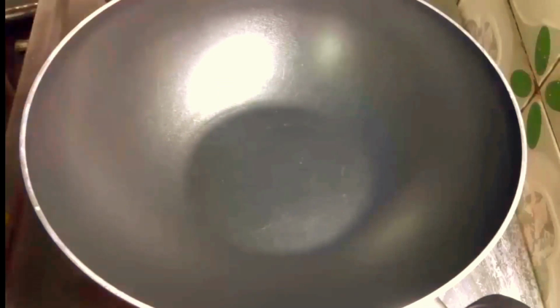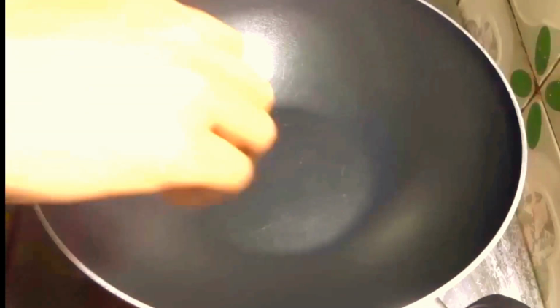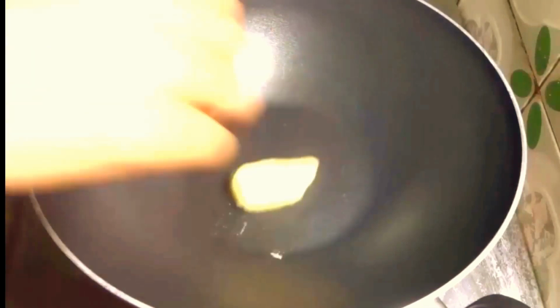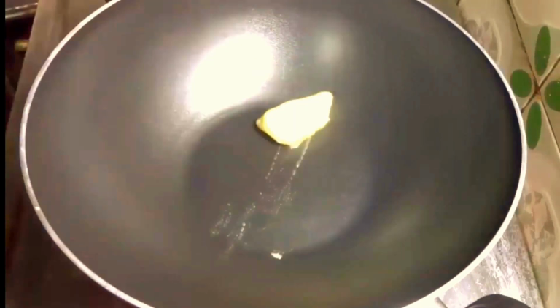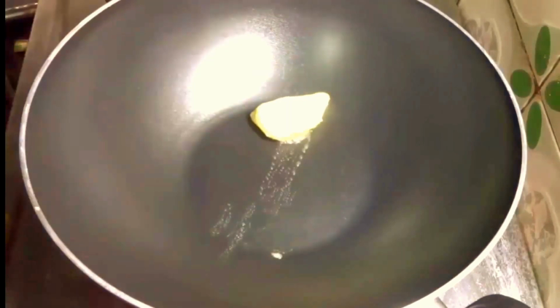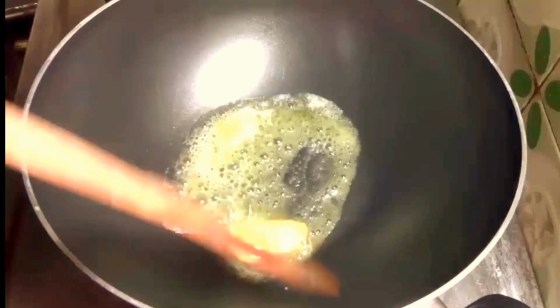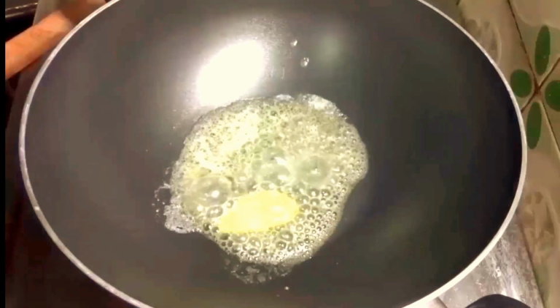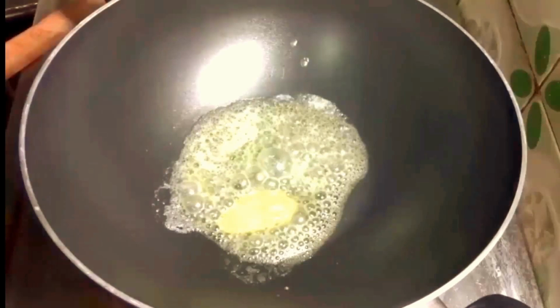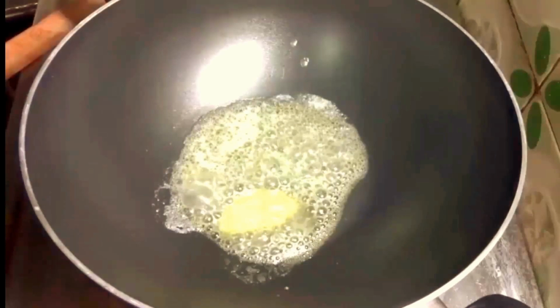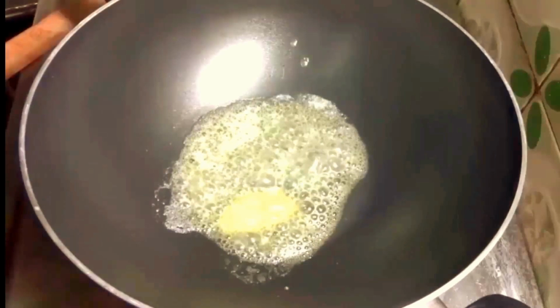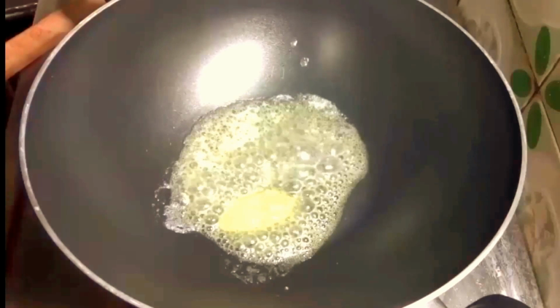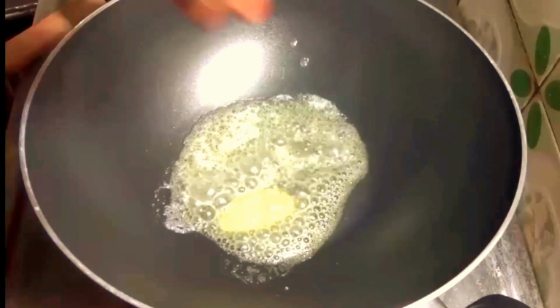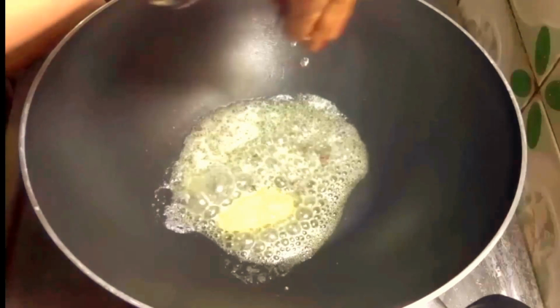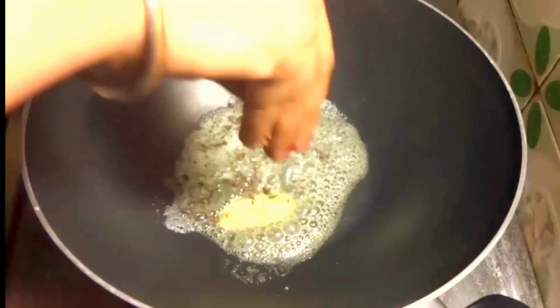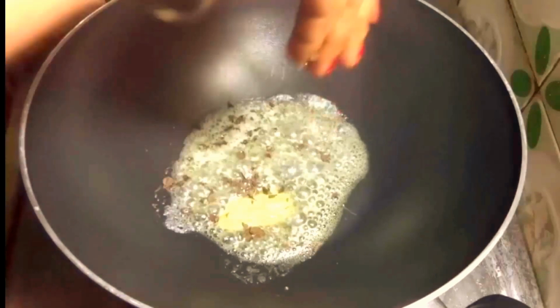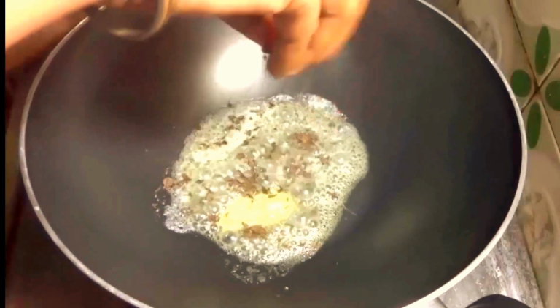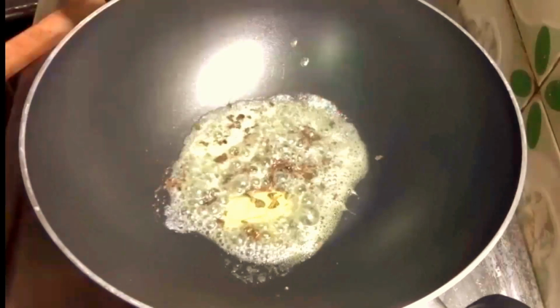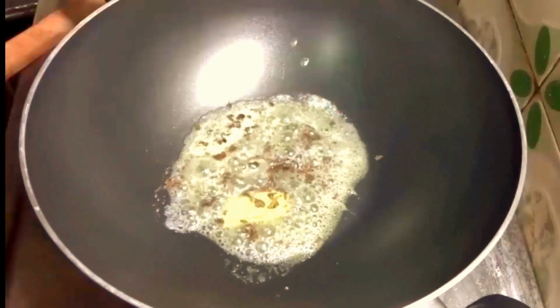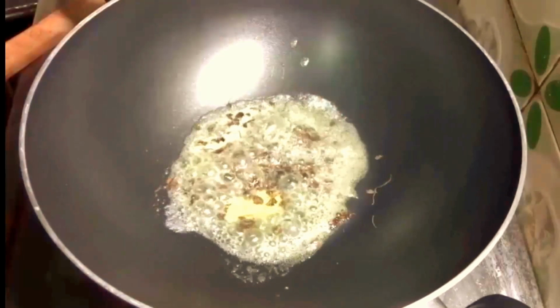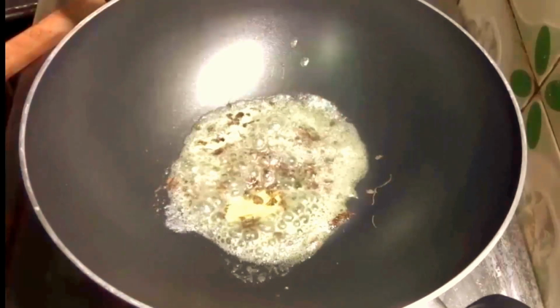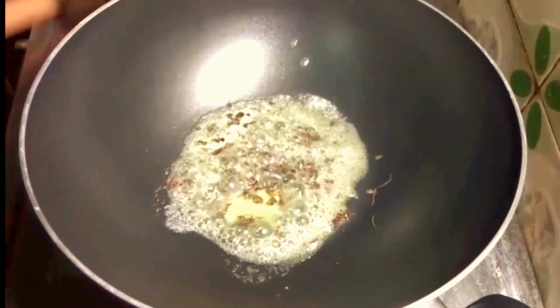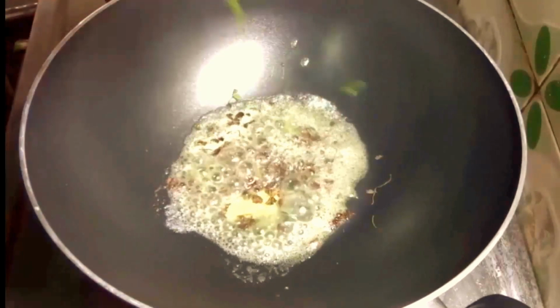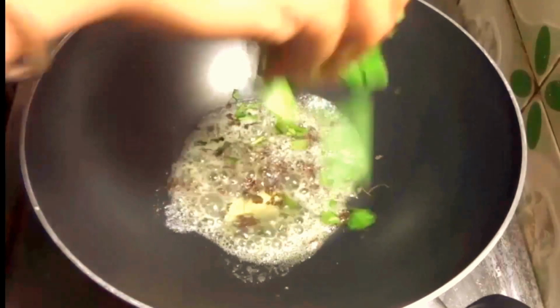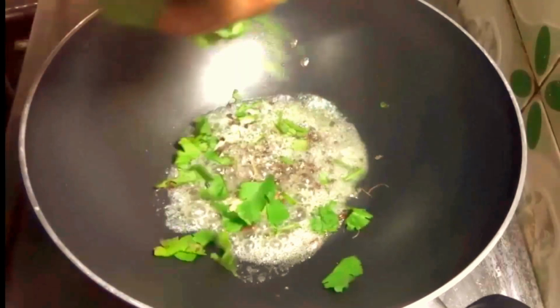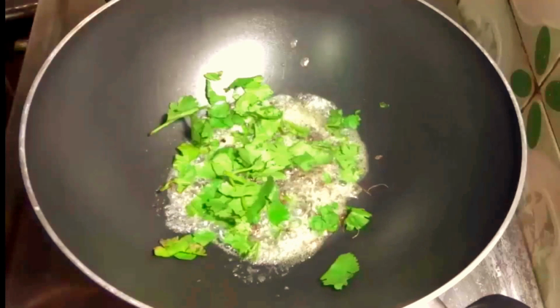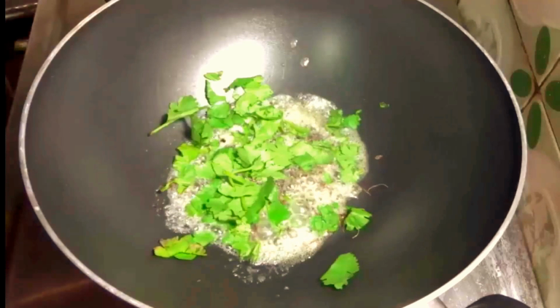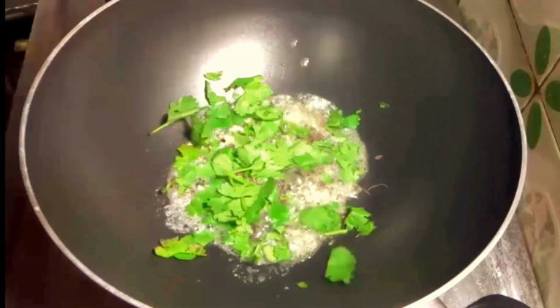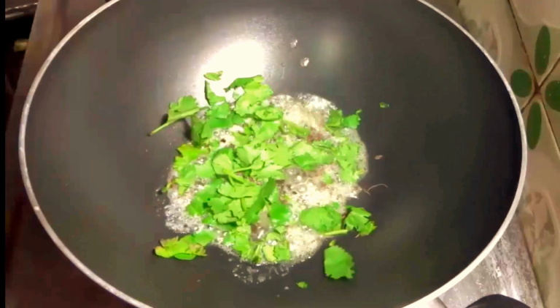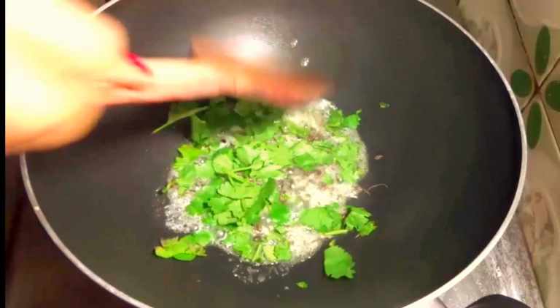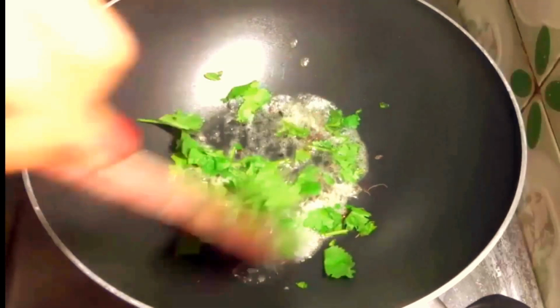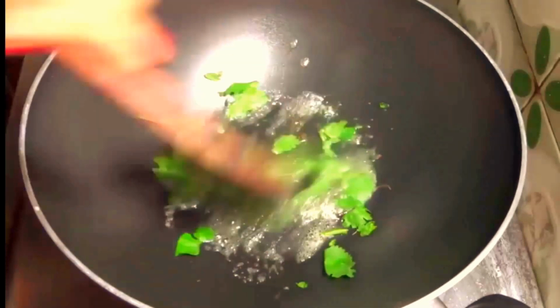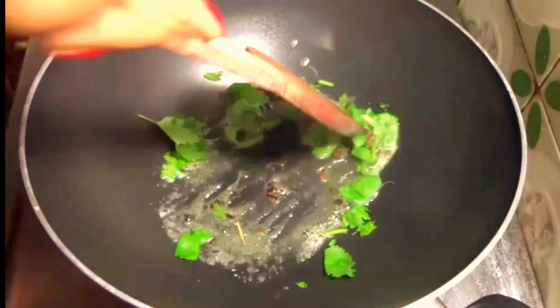Meanwhile take another kadai and add butter. Once the butter is melted, add kasuri methi and chopped coriander leaves. Just mix it well.